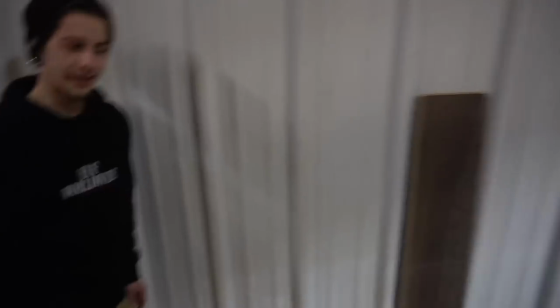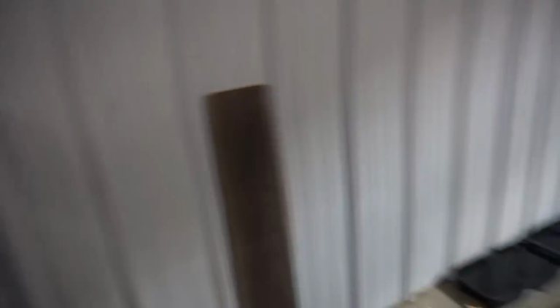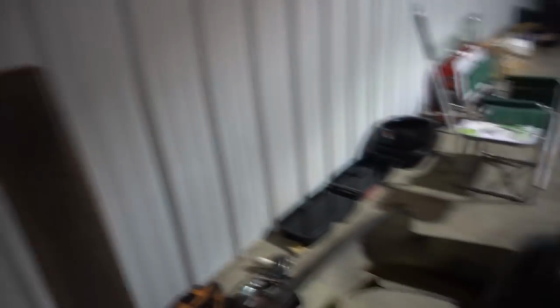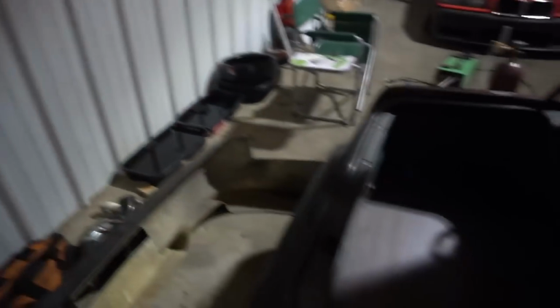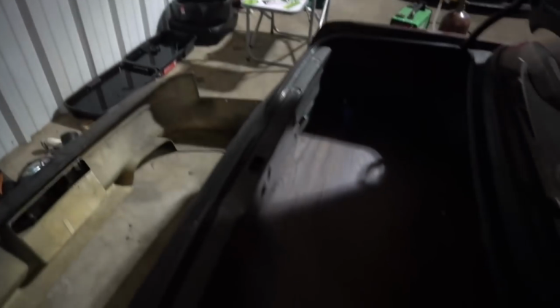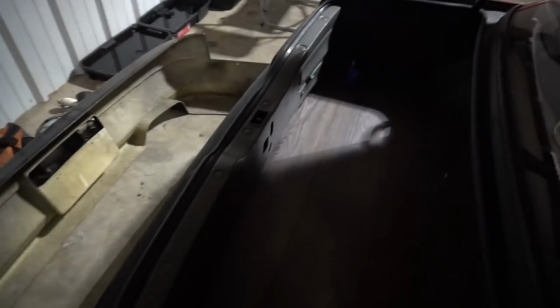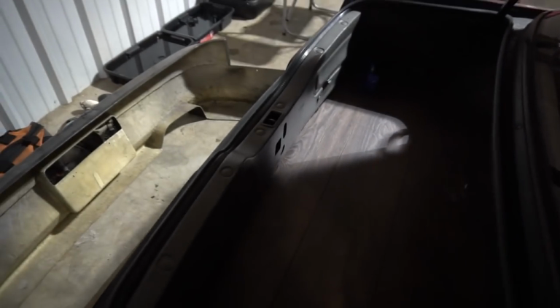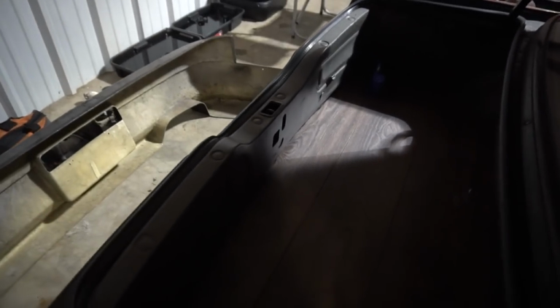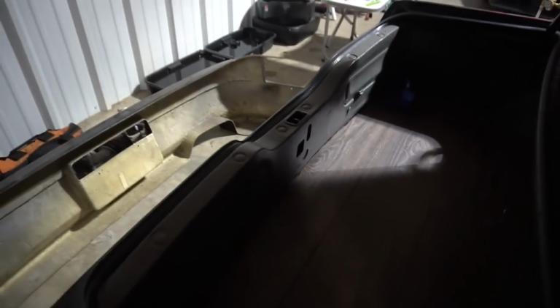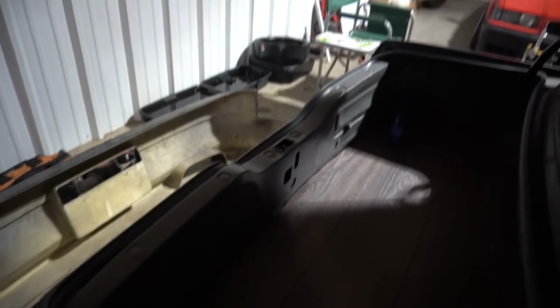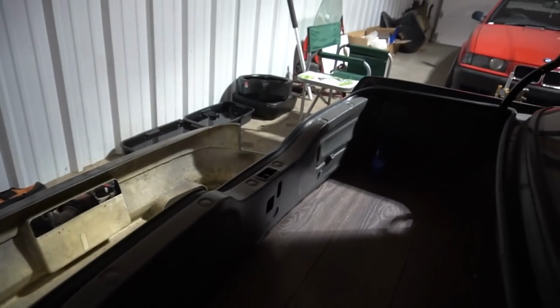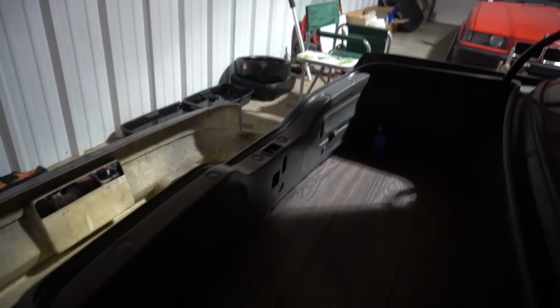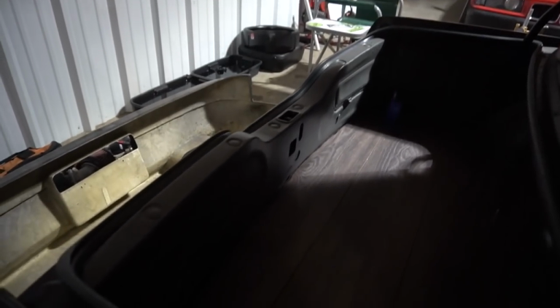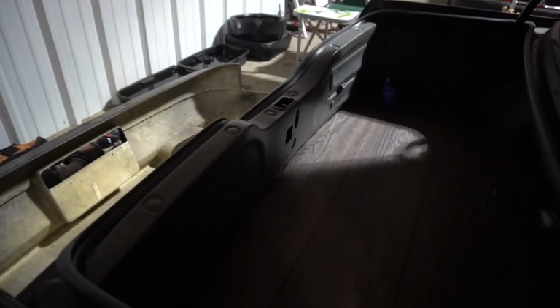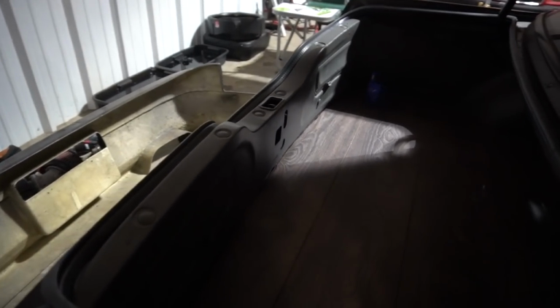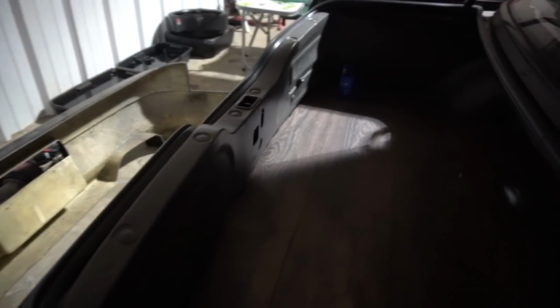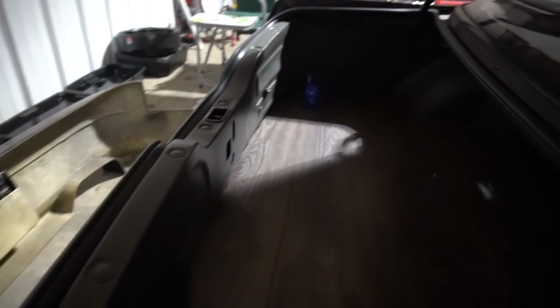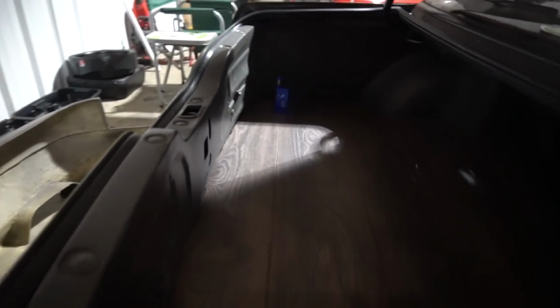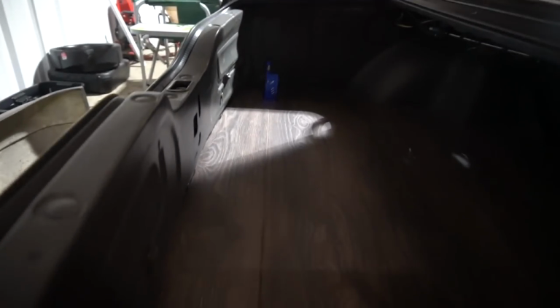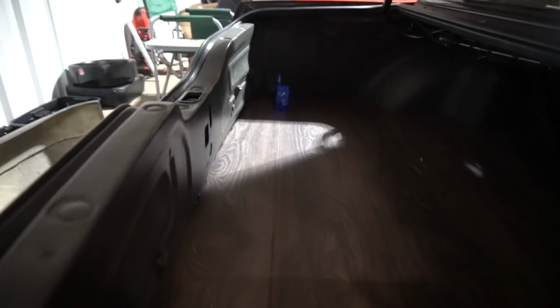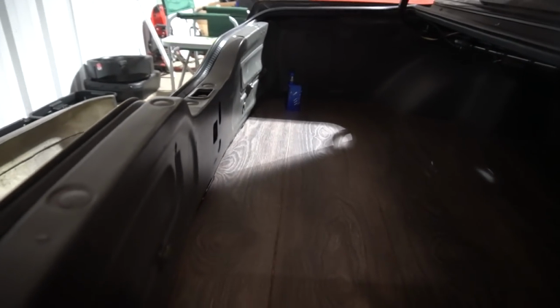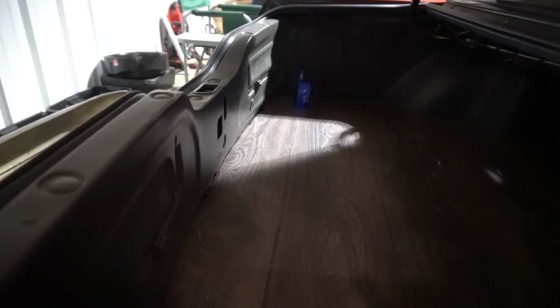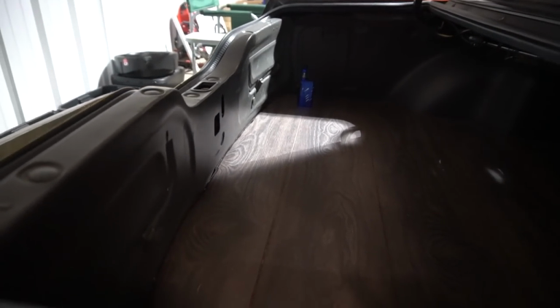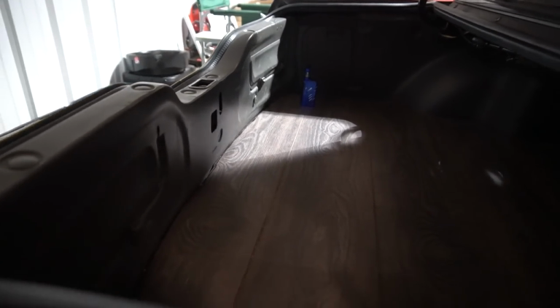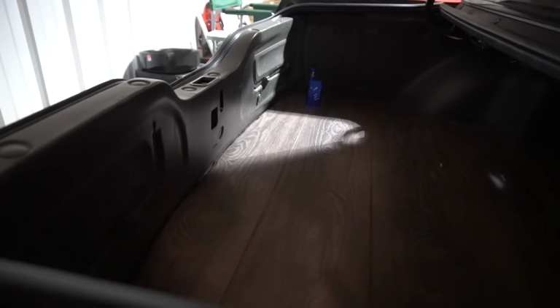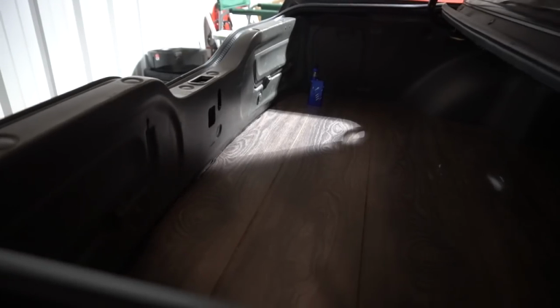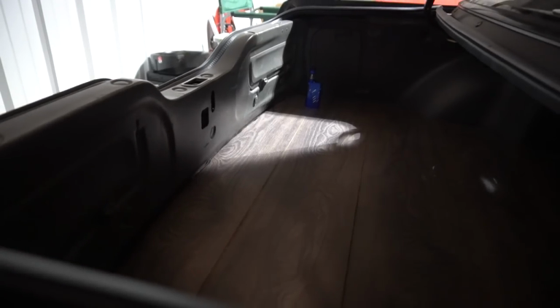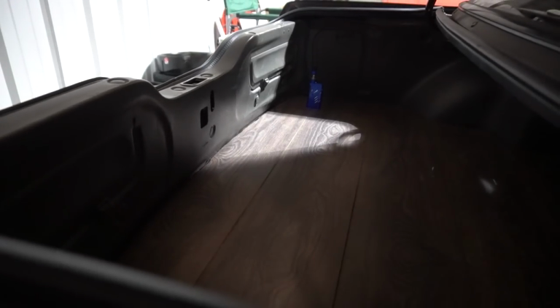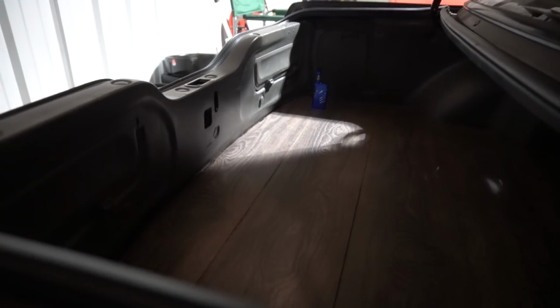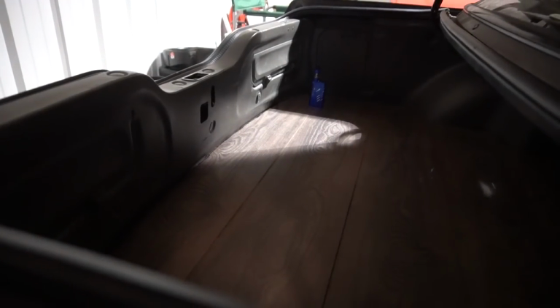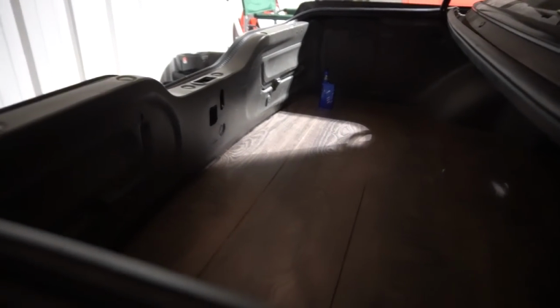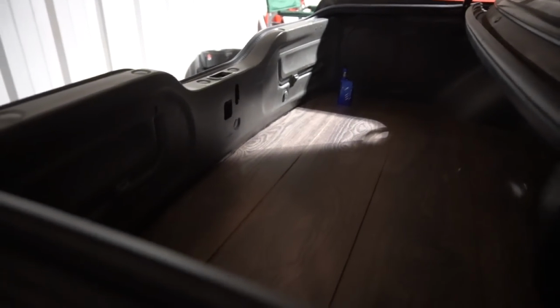Here it is with the trim all back in and it actually looks super clean. I know it's dark but look at it — that is sick. Let's get to work.